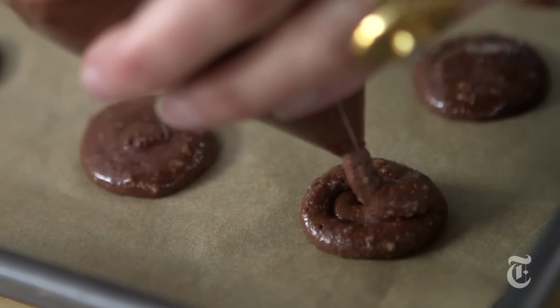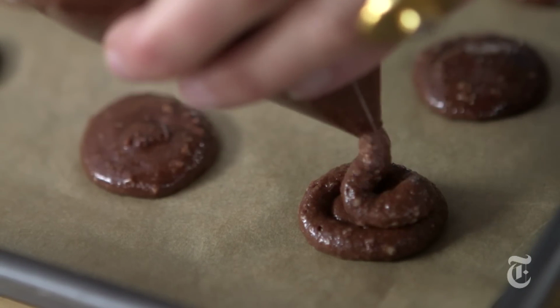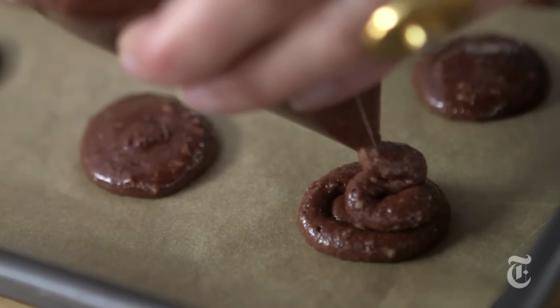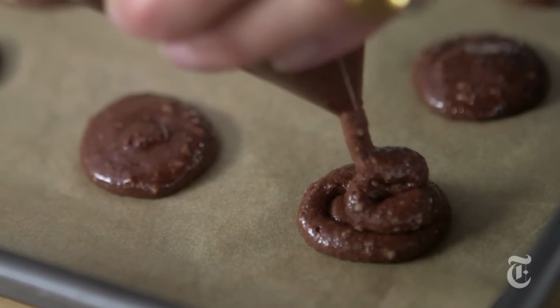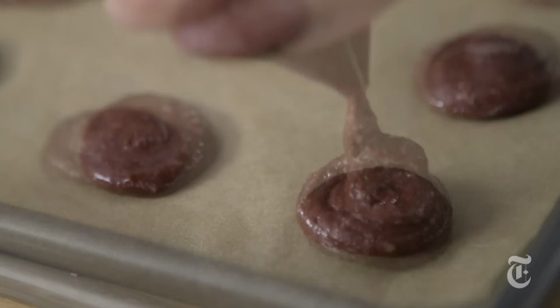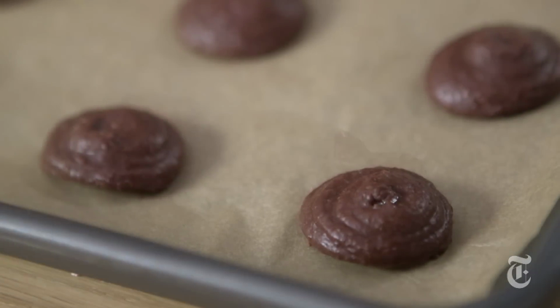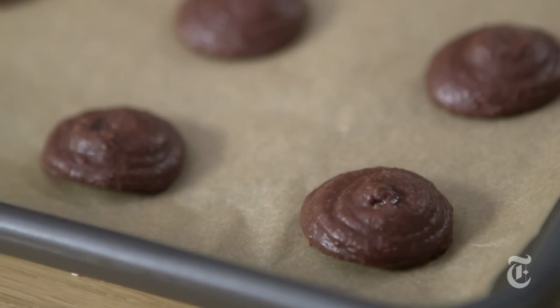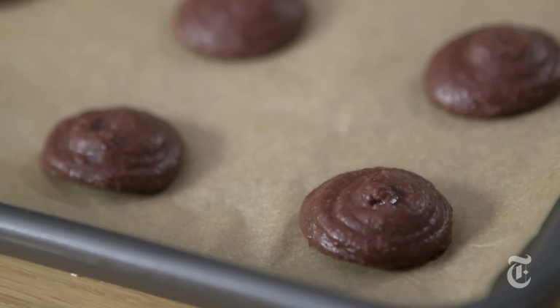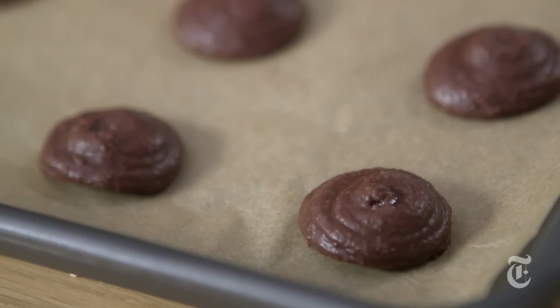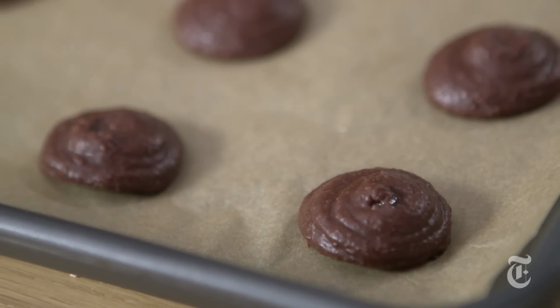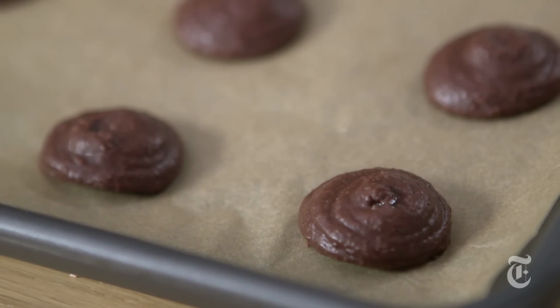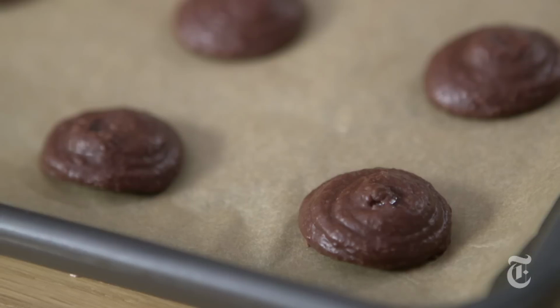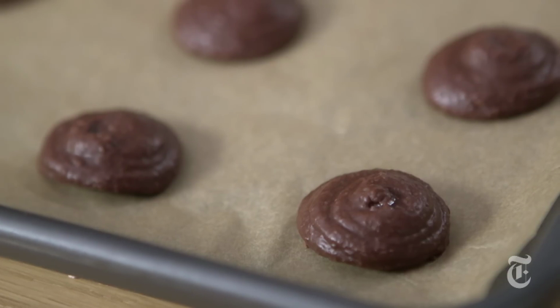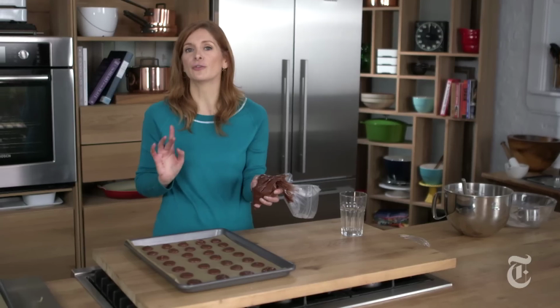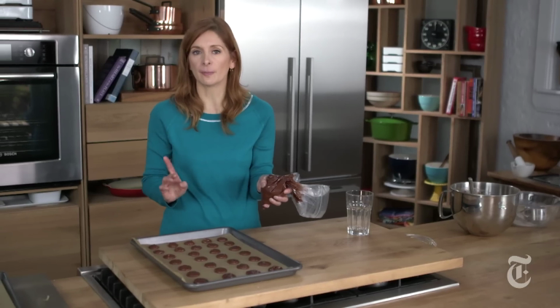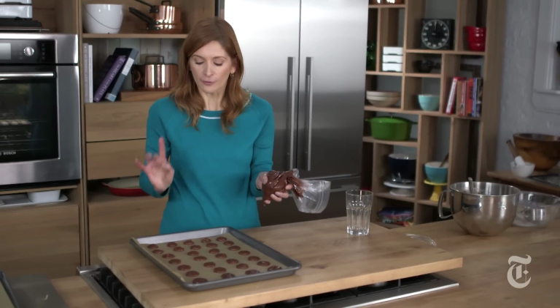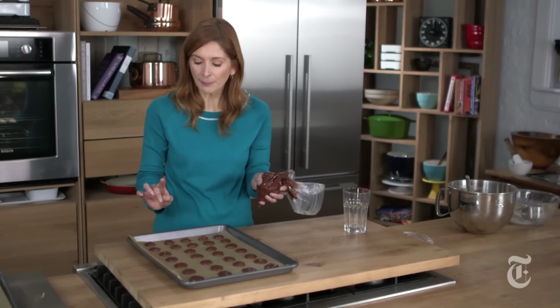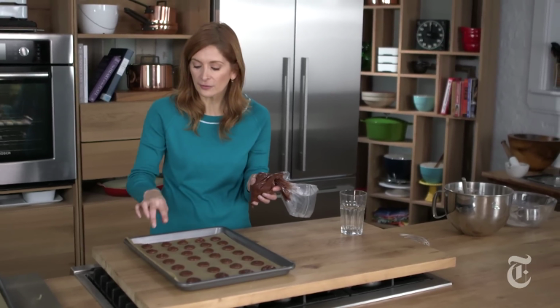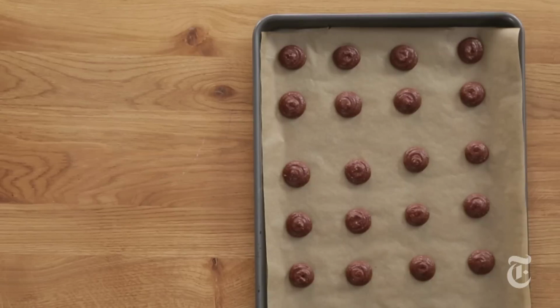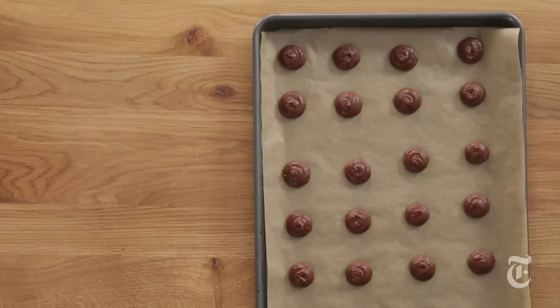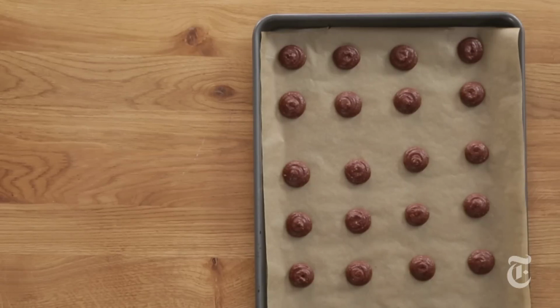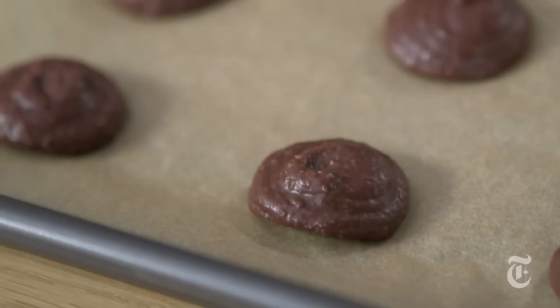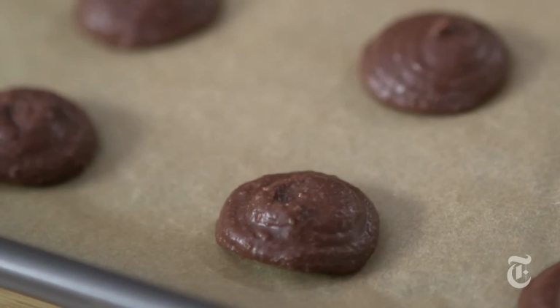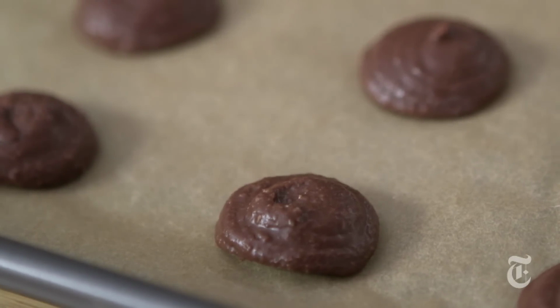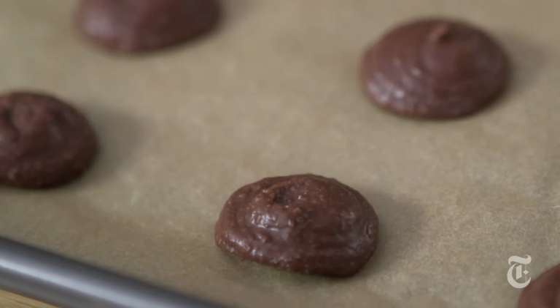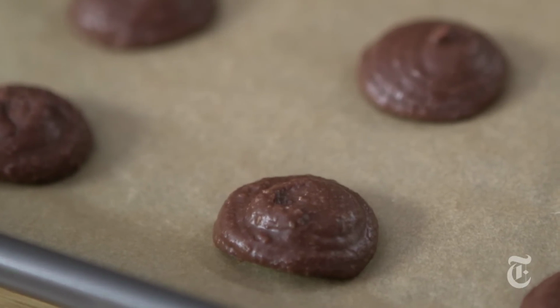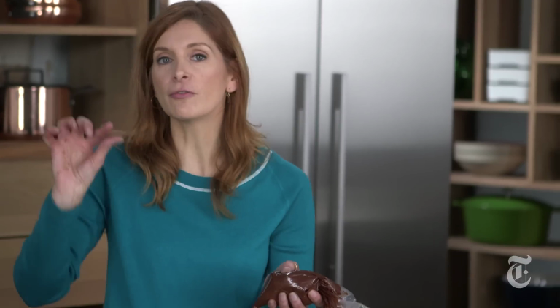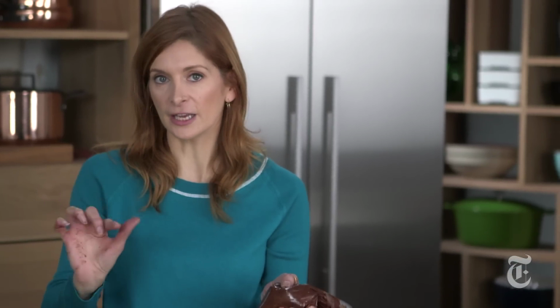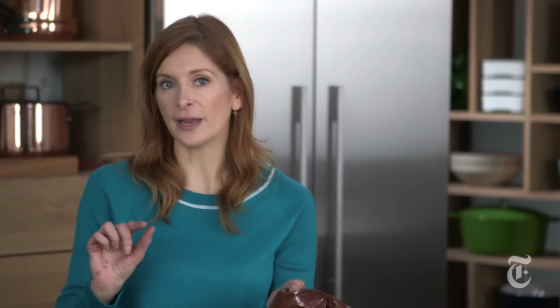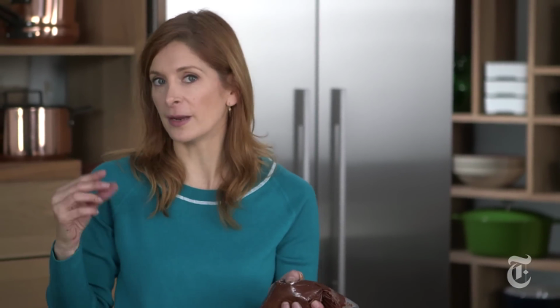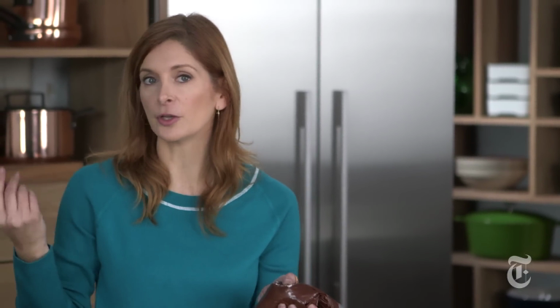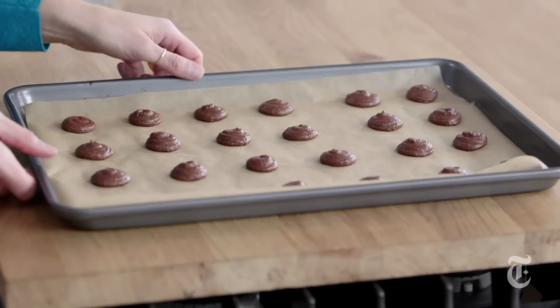Once you have them all formed, you want to leave the macaroons at room temperature for 30 minutes. This is a really important step, so don't skip it. What happens is they kind of dry out, they form a little bit of a crust, and it keeps them from falling in when they bake and makes them a little bit crunchier.